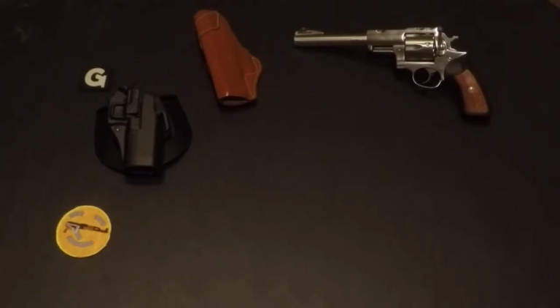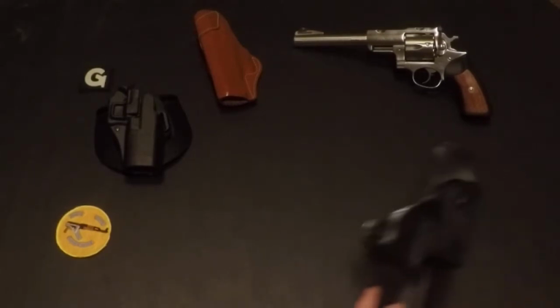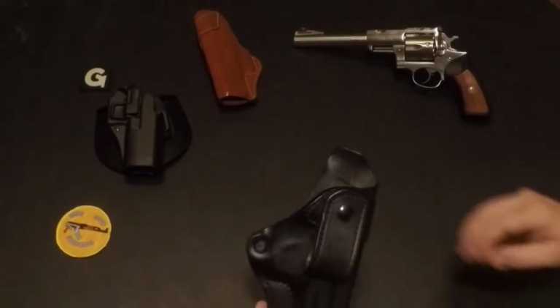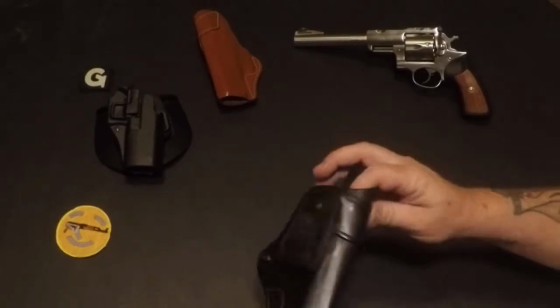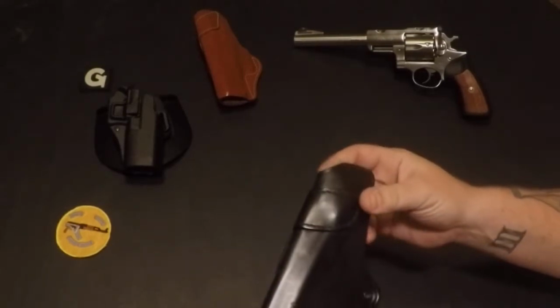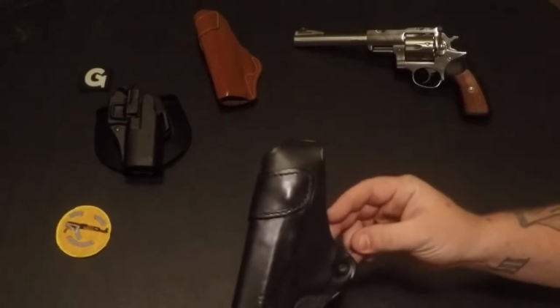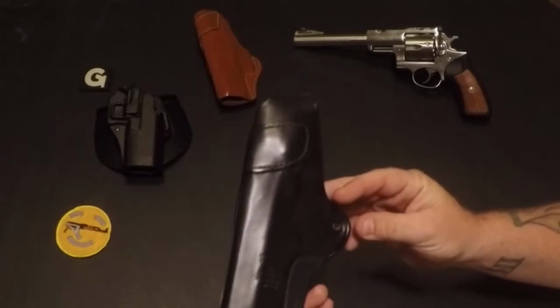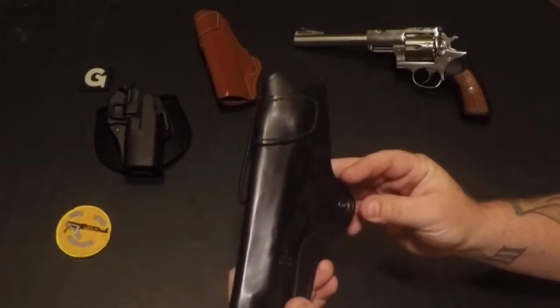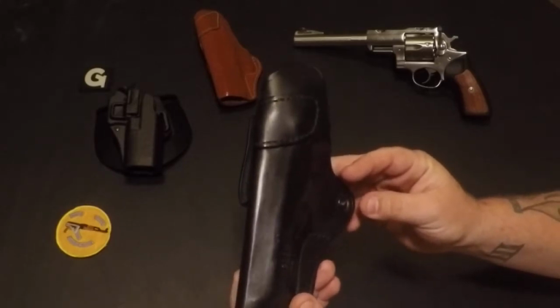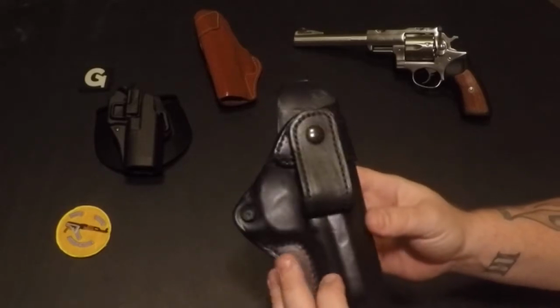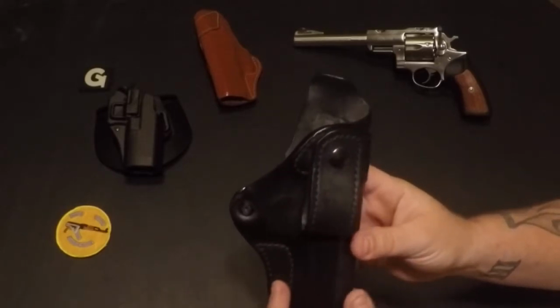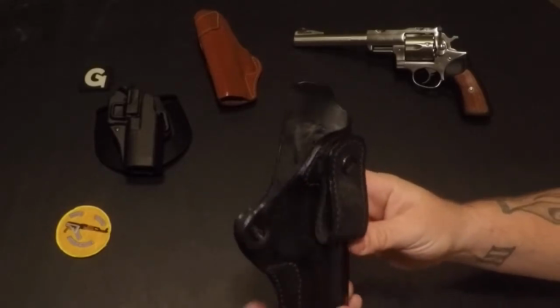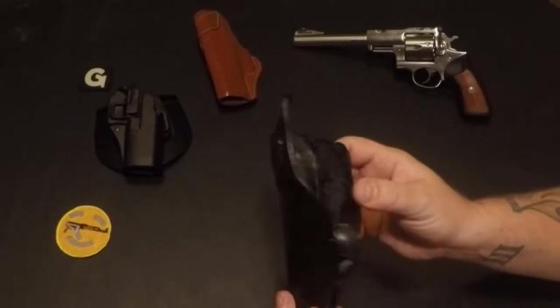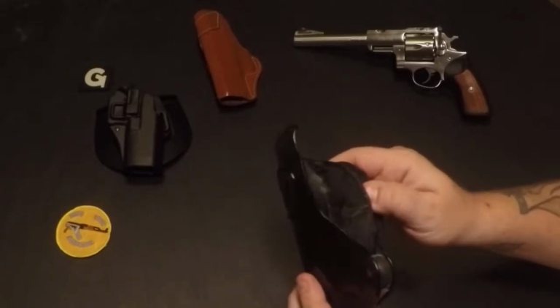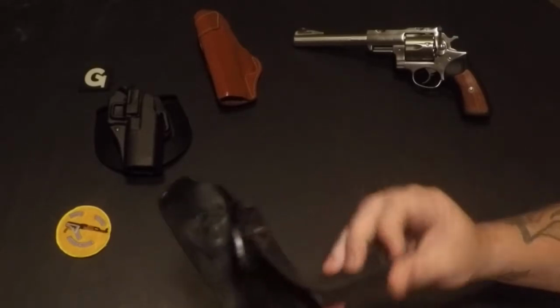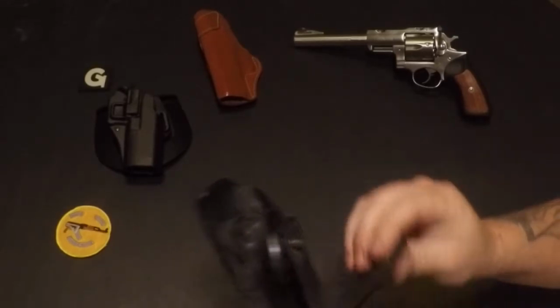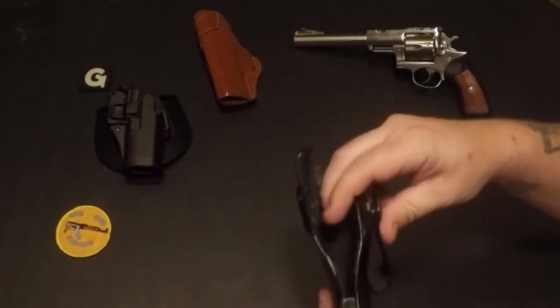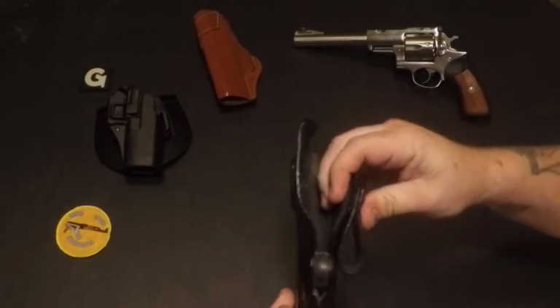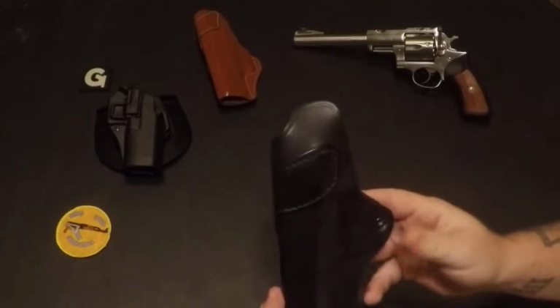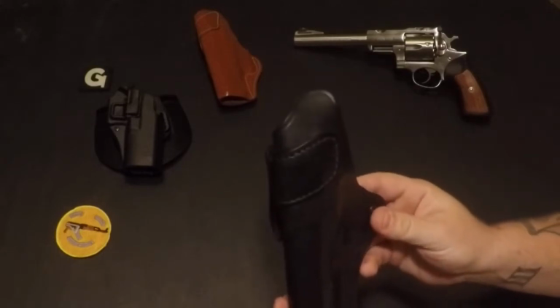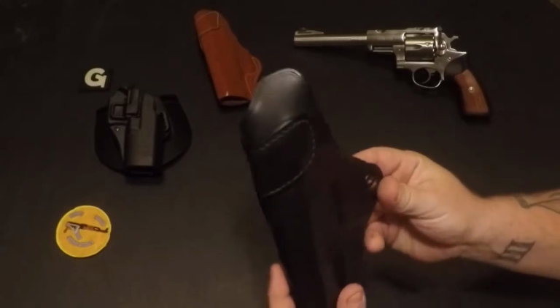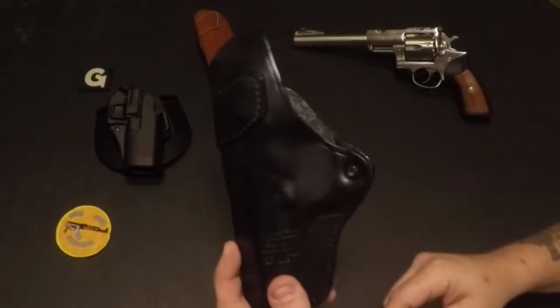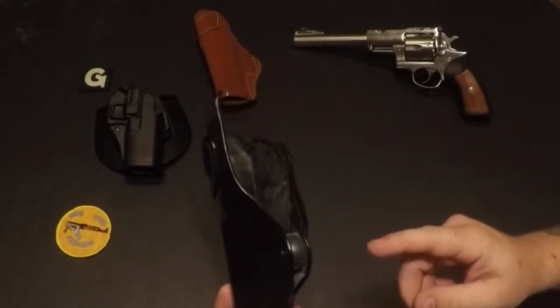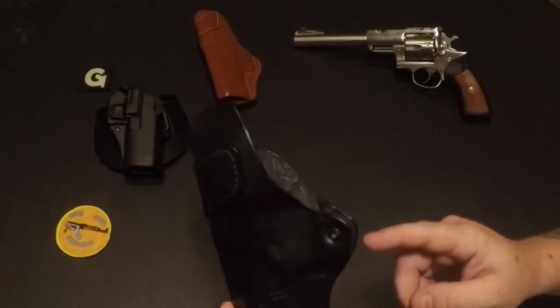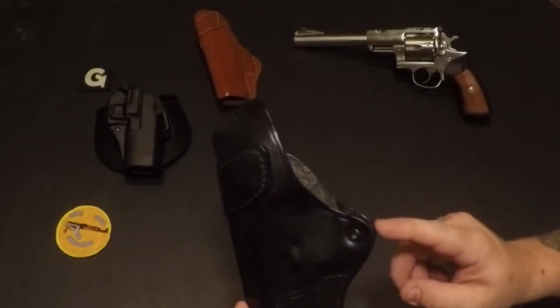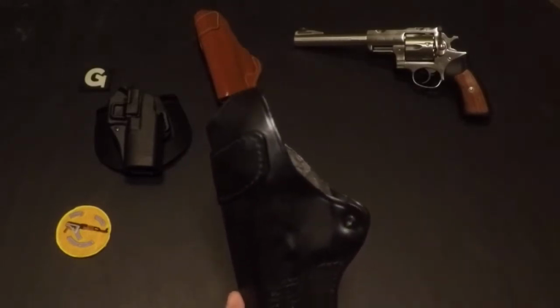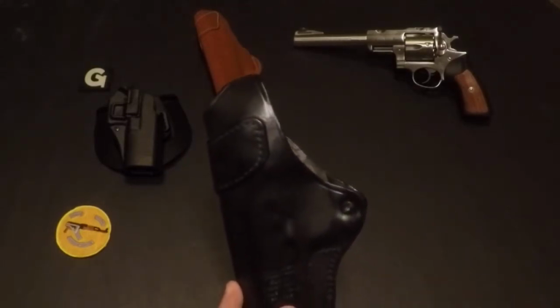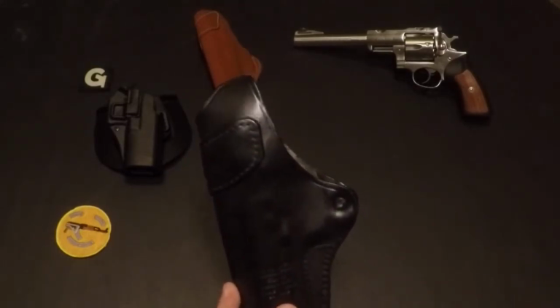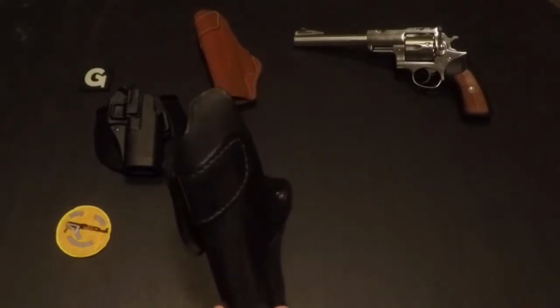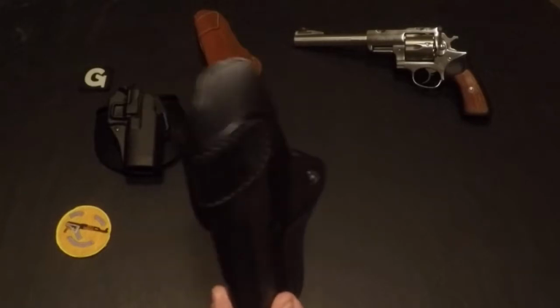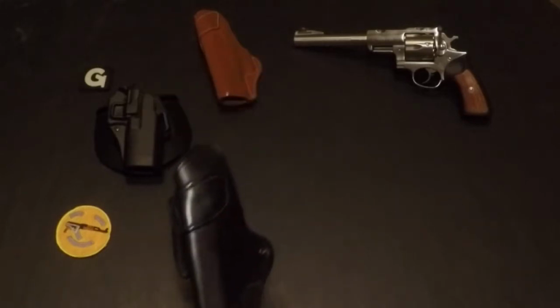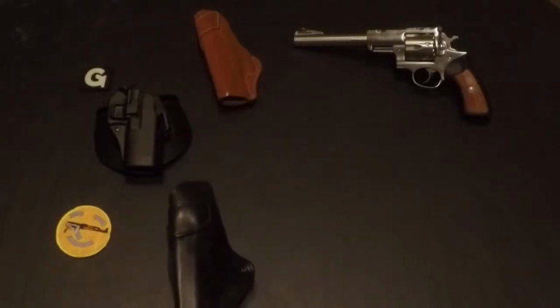Got another Blackhawk leather here for my Beretta 92, also inside the waistband. This one has a snap and belt loop, so it has adjustable tension on it, which is nice. Holds the big gun real well.